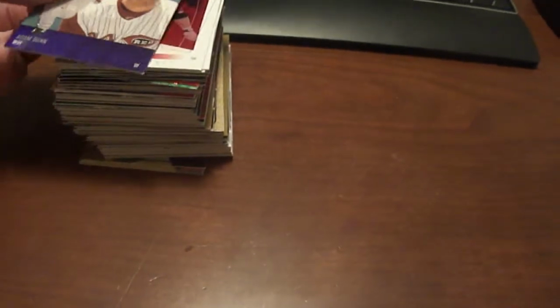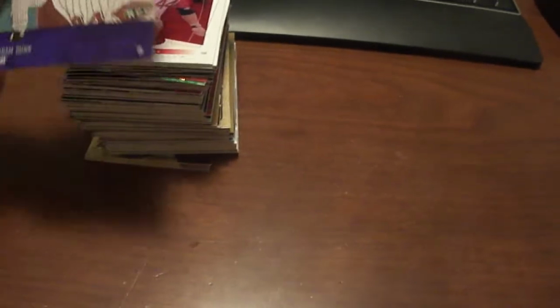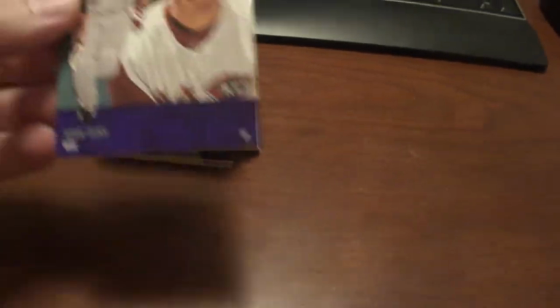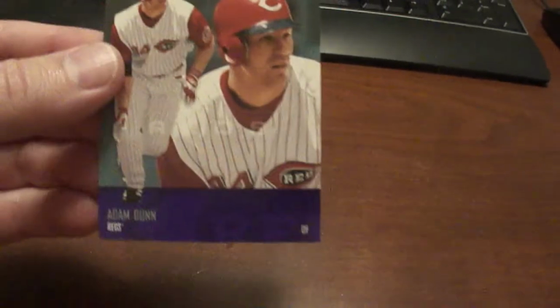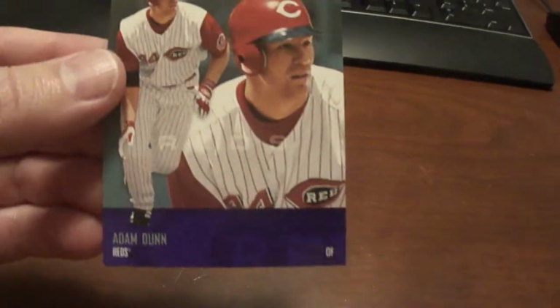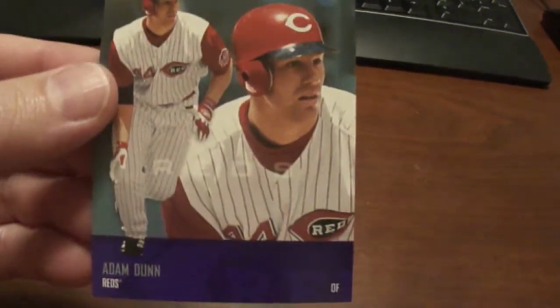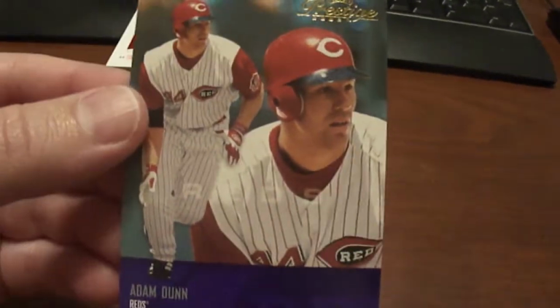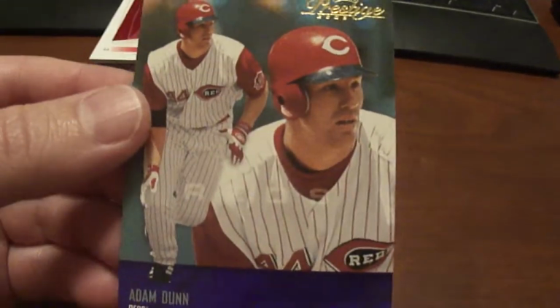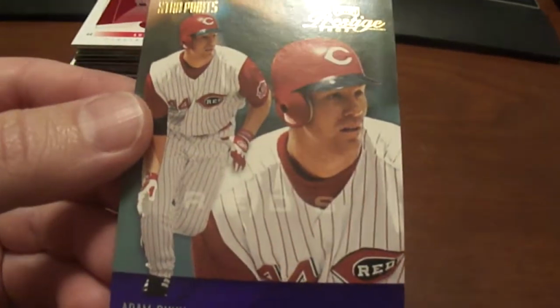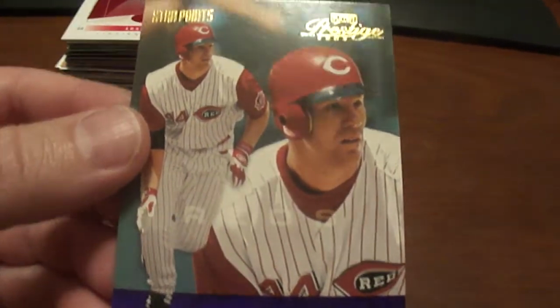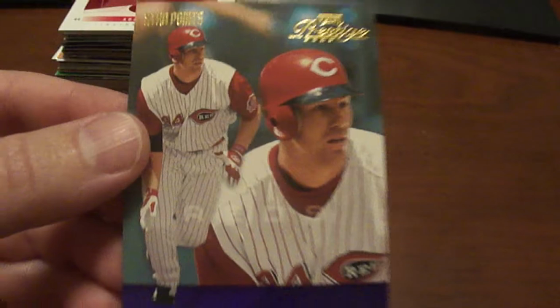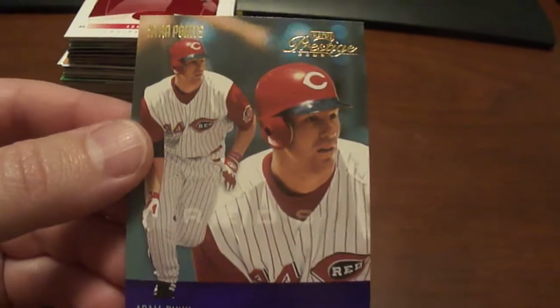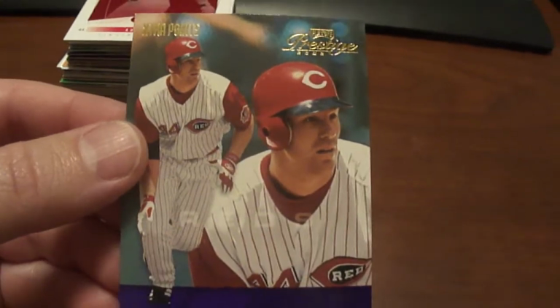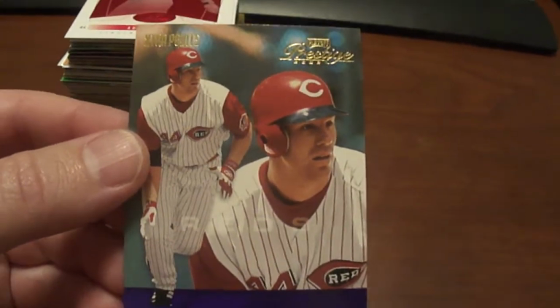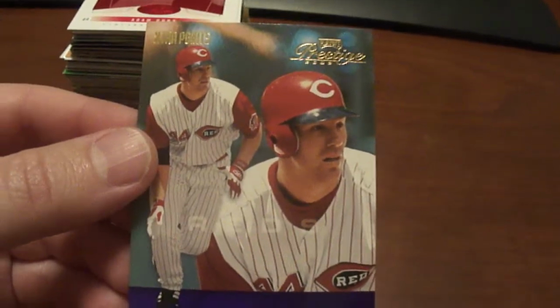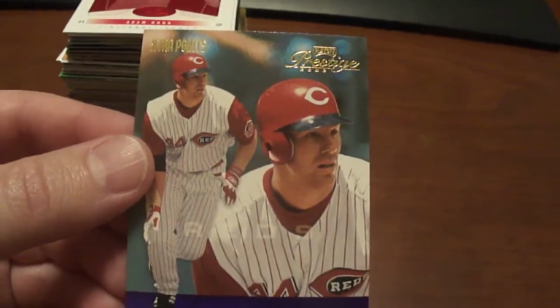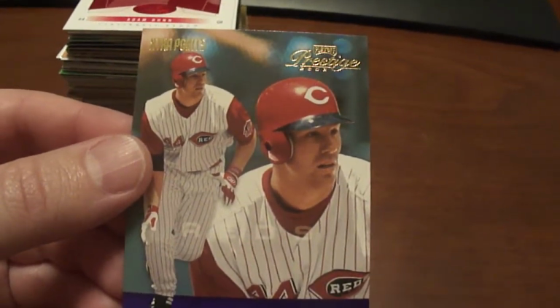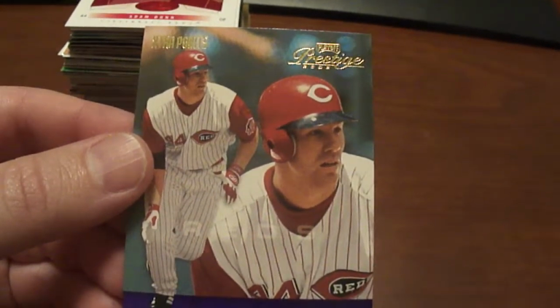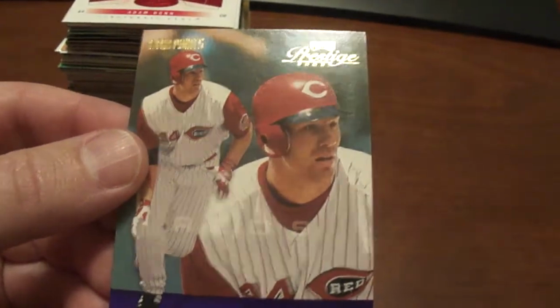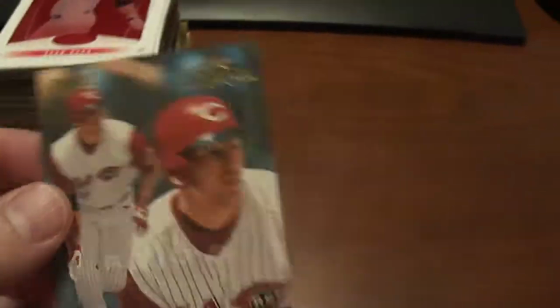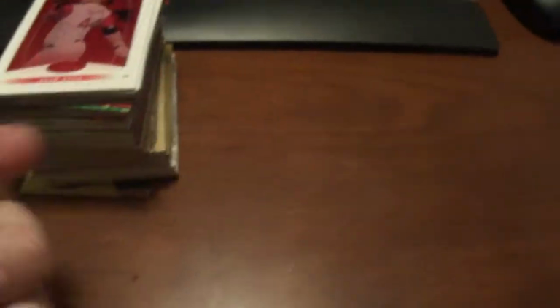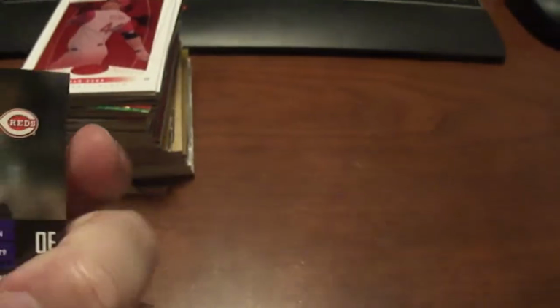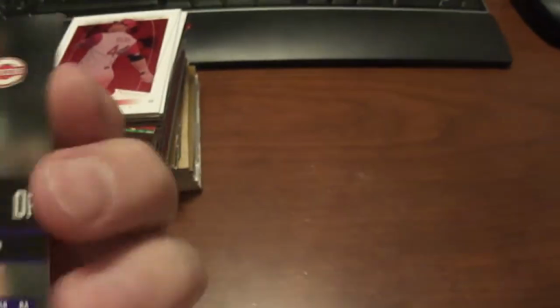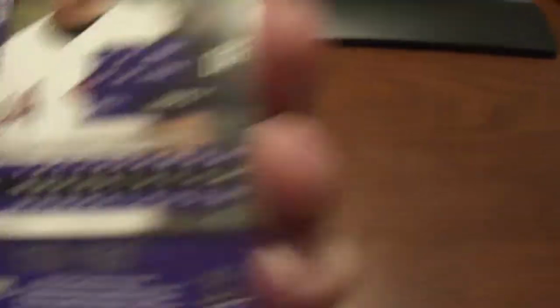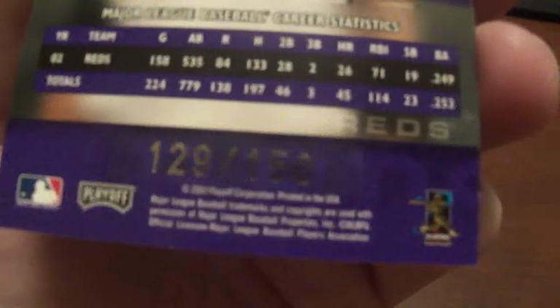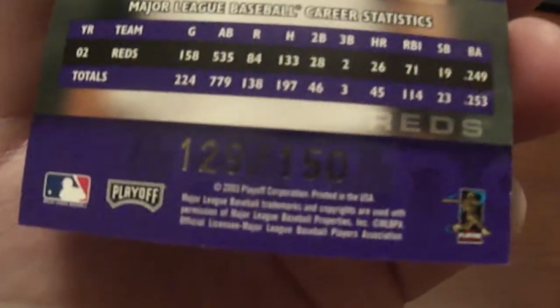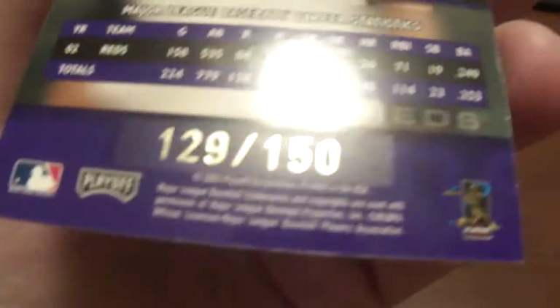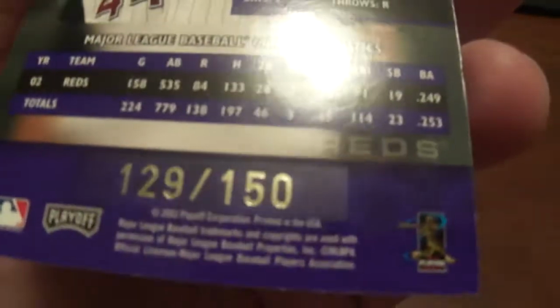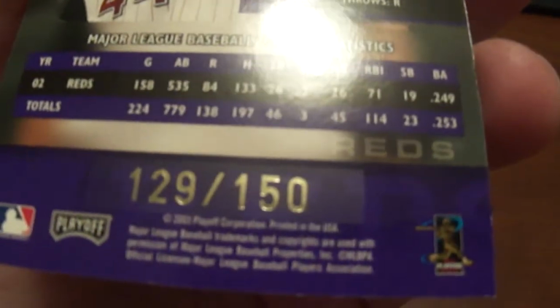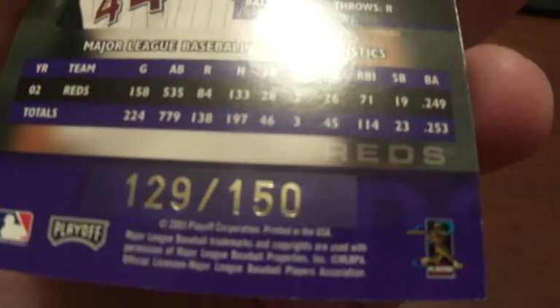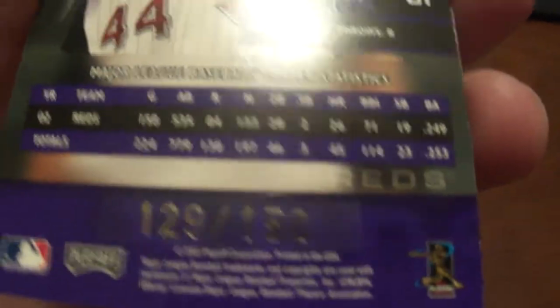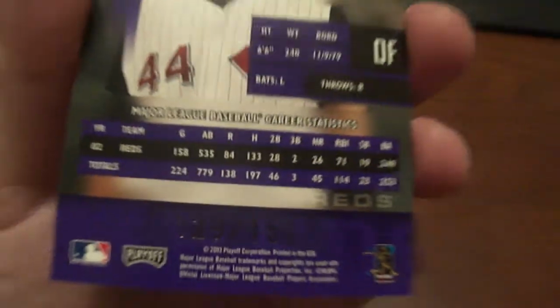Another Adam Dunn card from 2003 — this is the Playoff Prestige Extra Points Purple, numbered to 150.